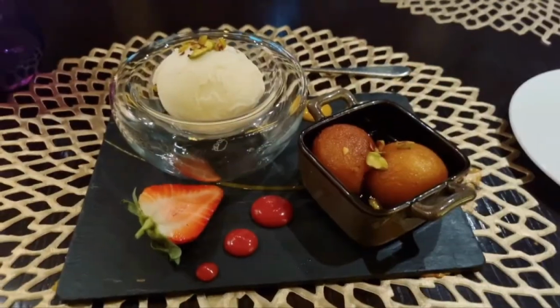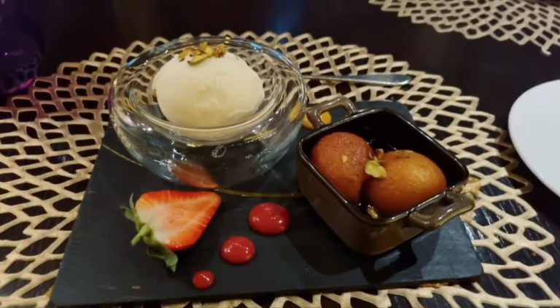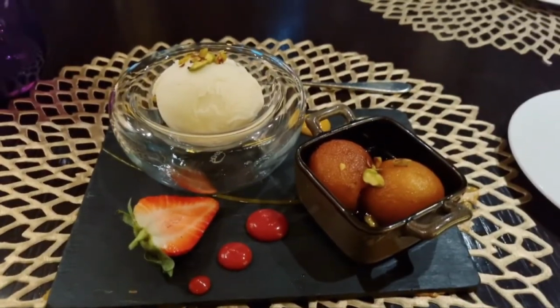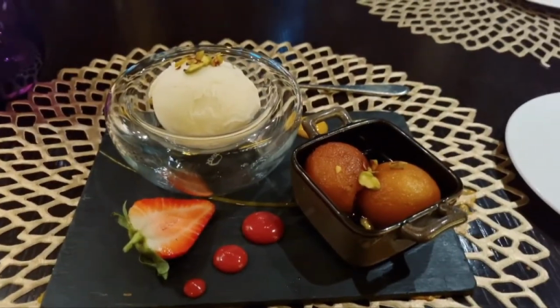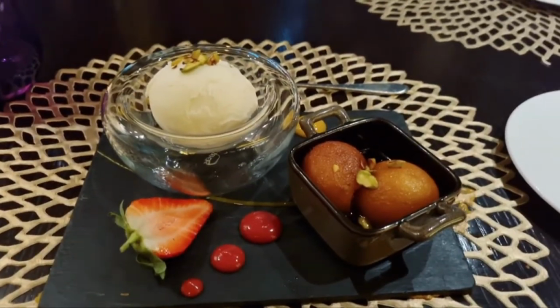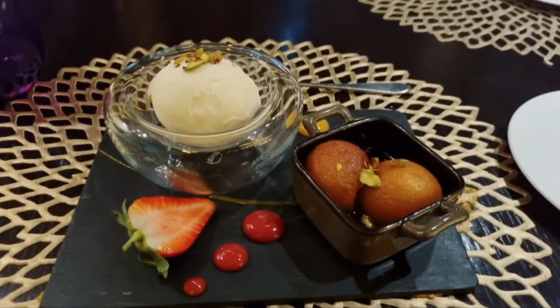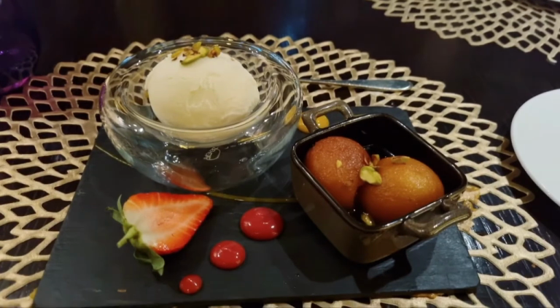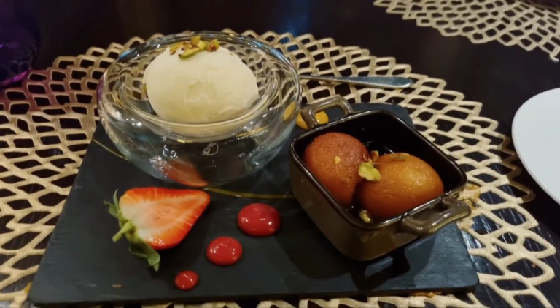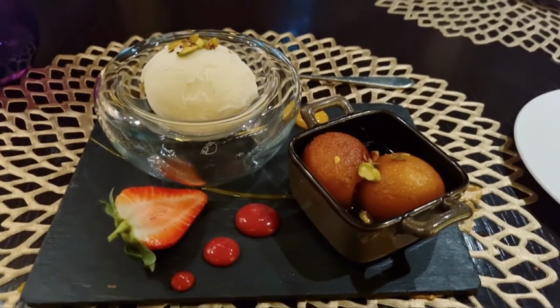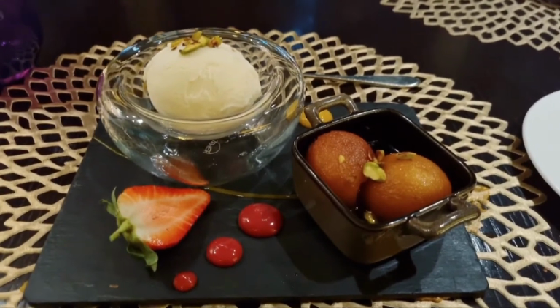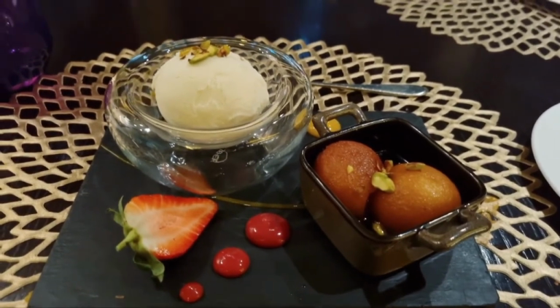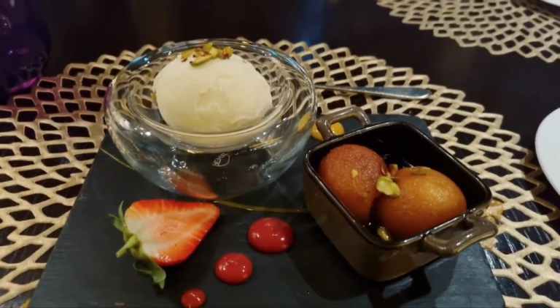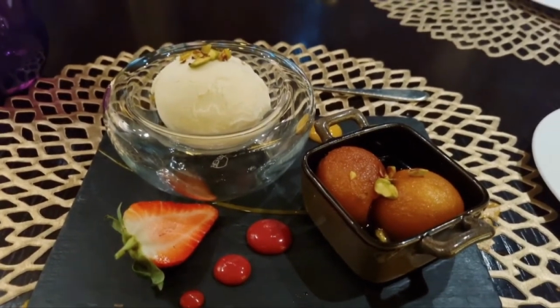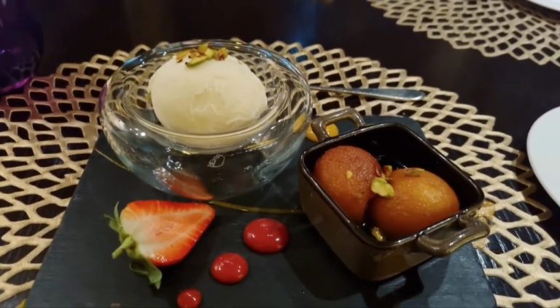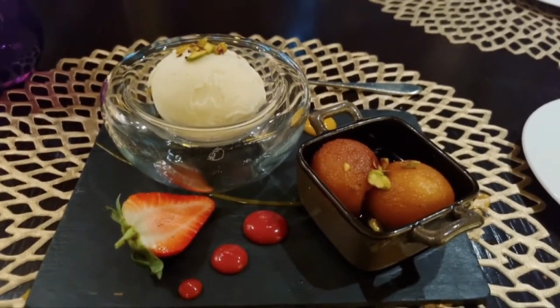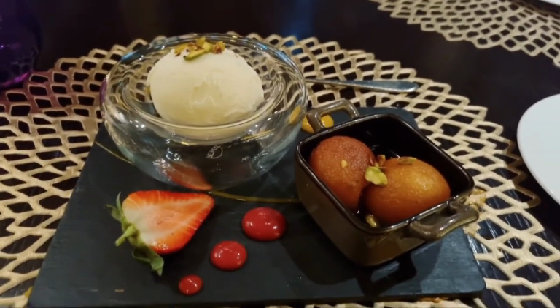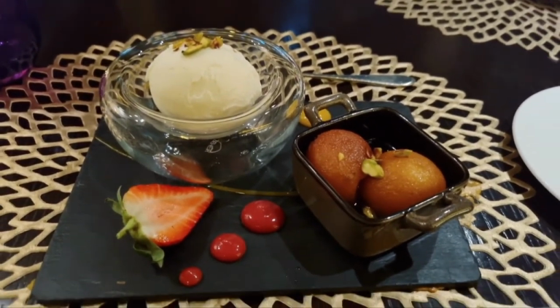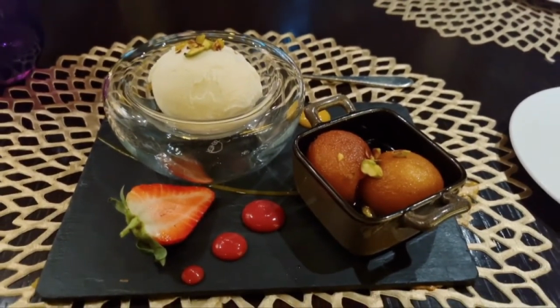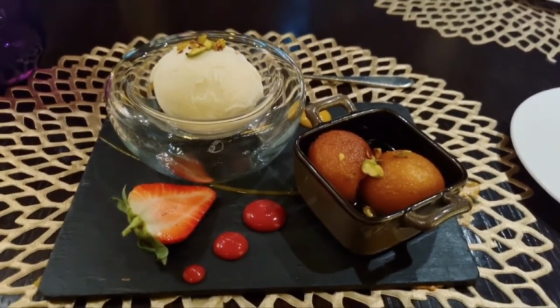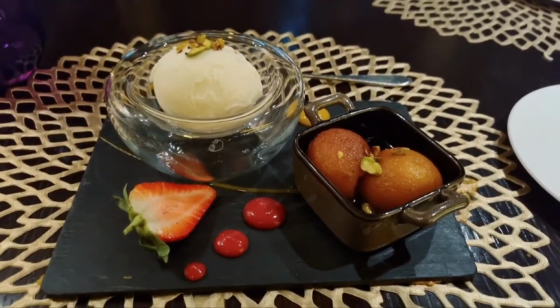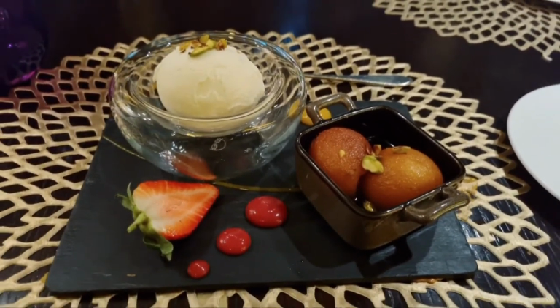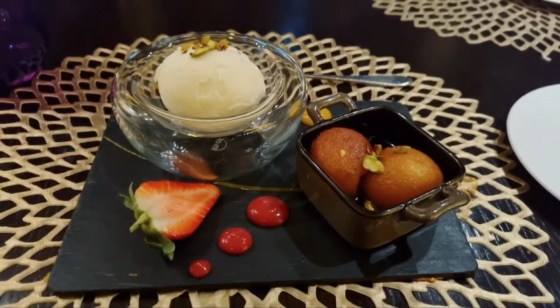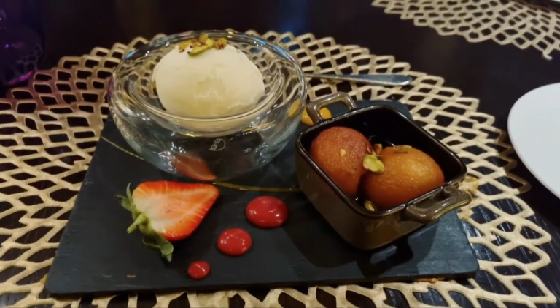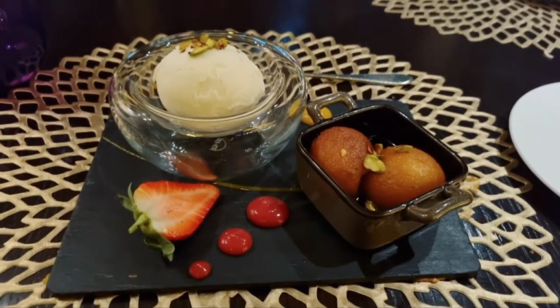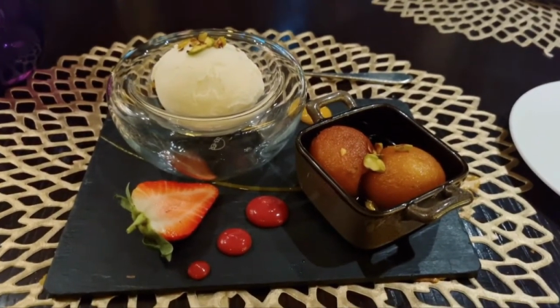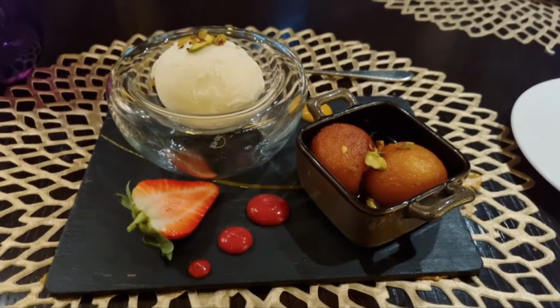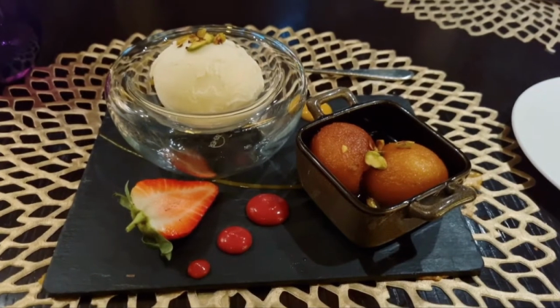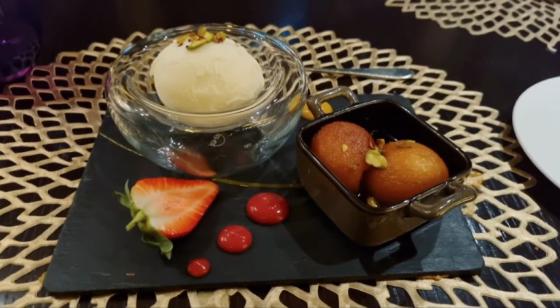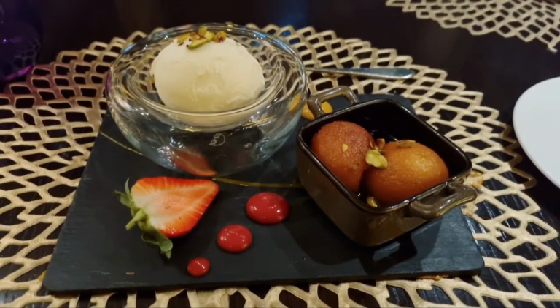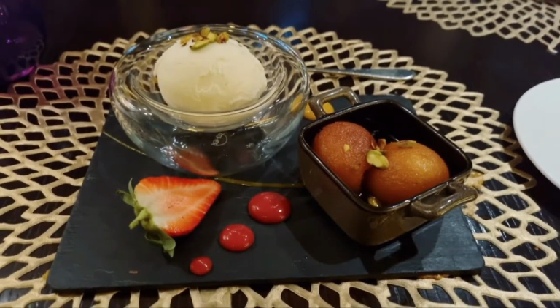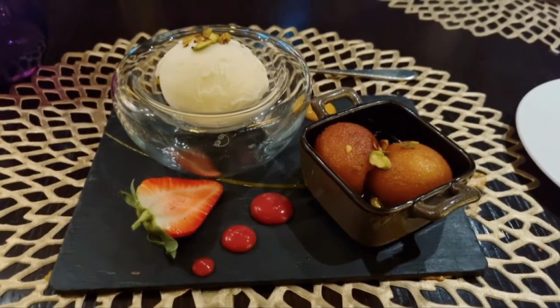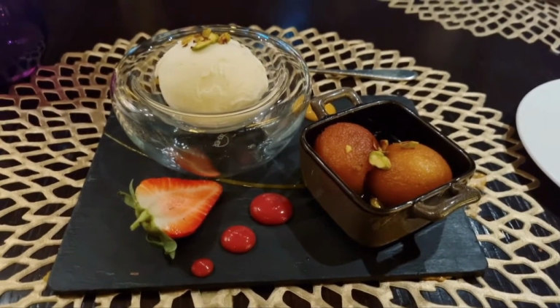Here comes my dessert — gulab jamun with vanilla ice cream. It's been so long since I've eaten gulab jamuns, so I'm really excited.